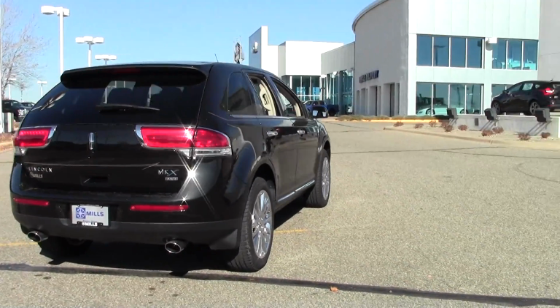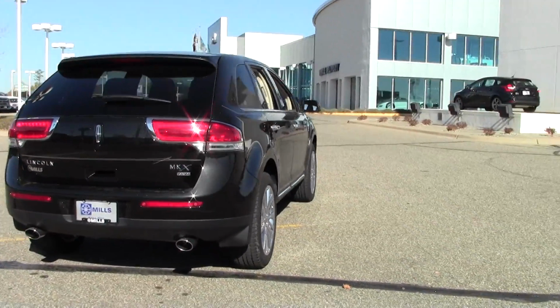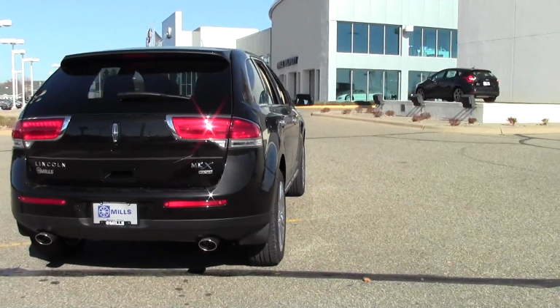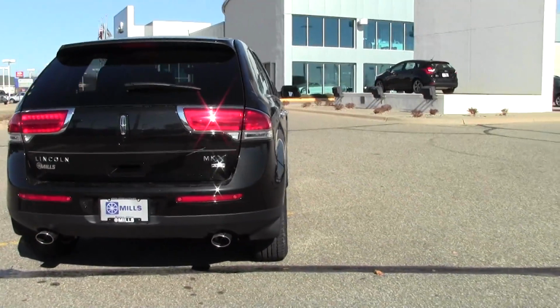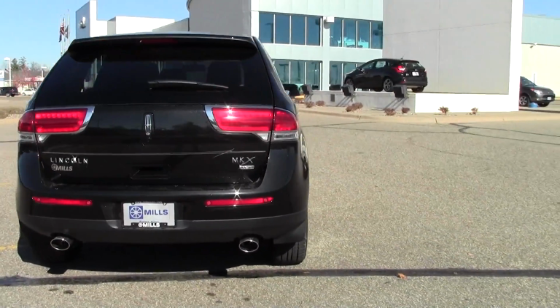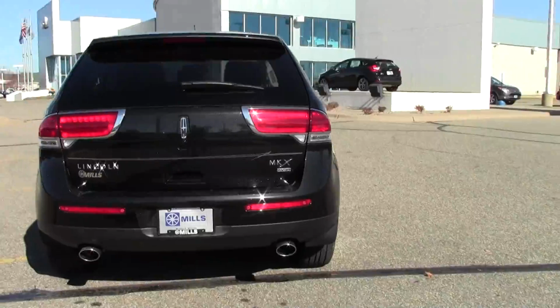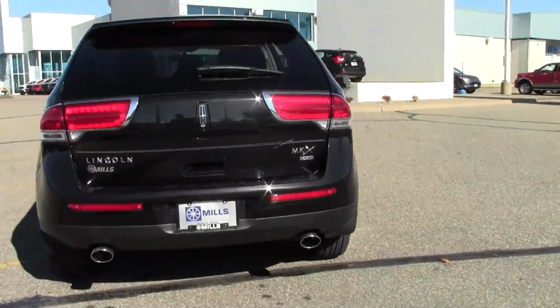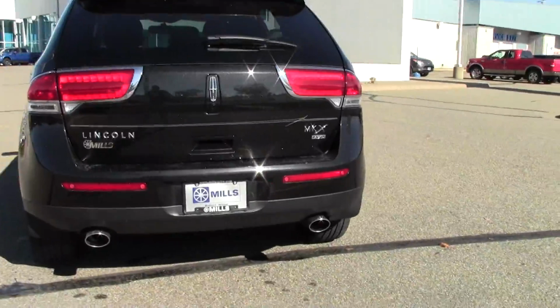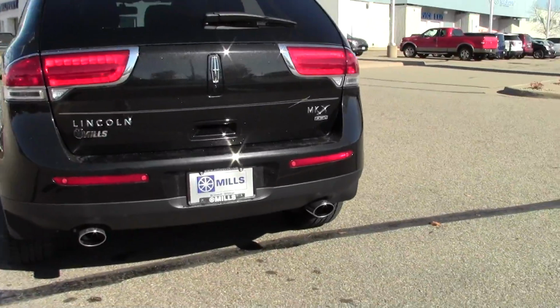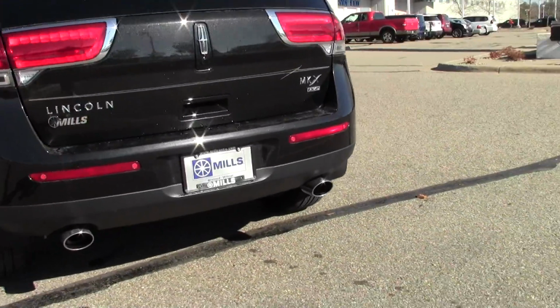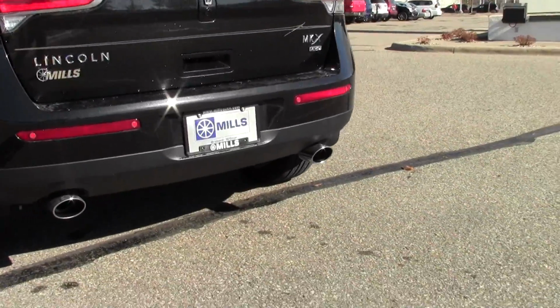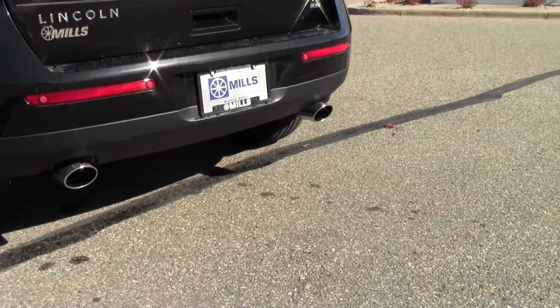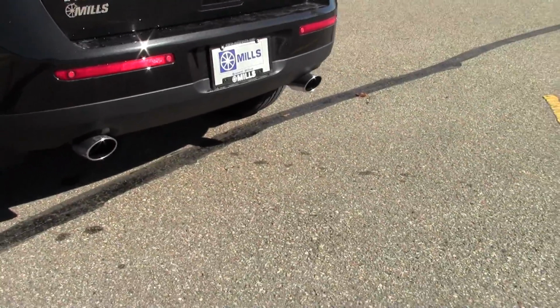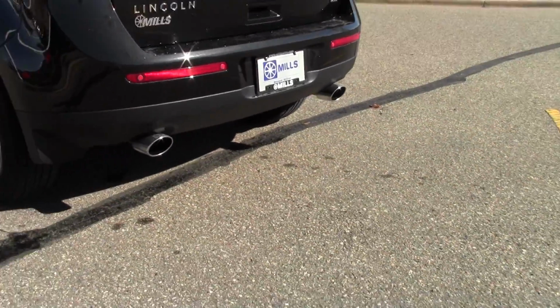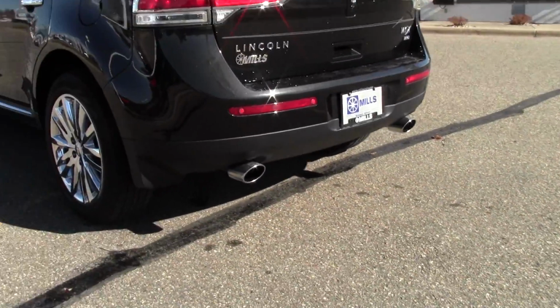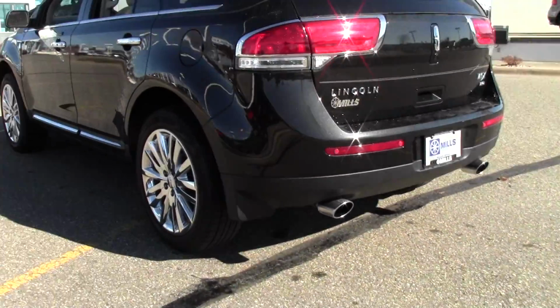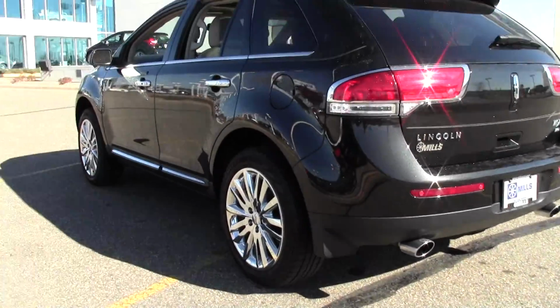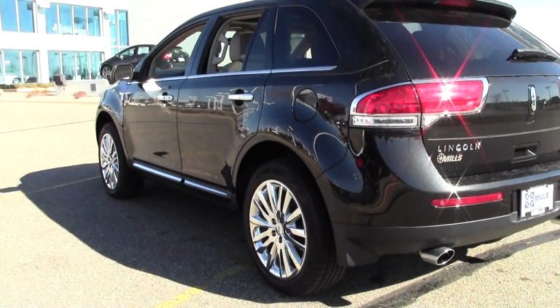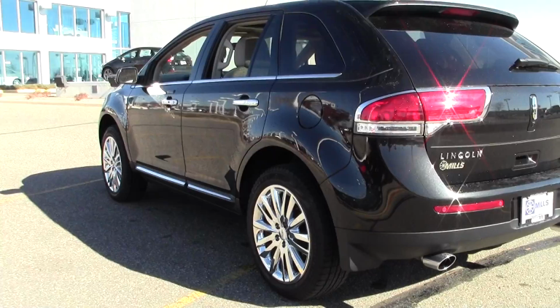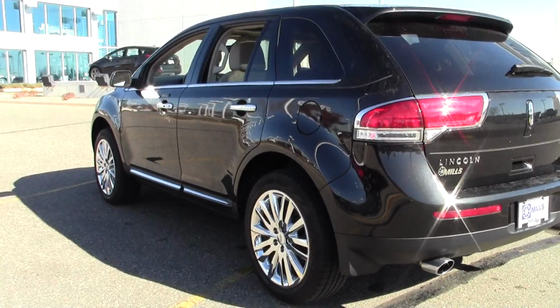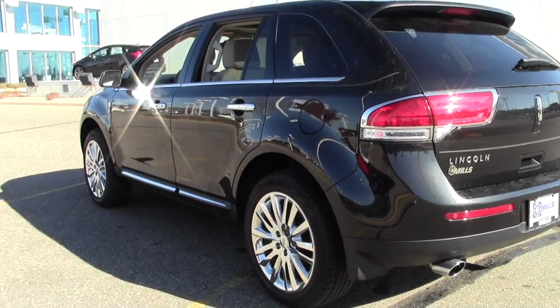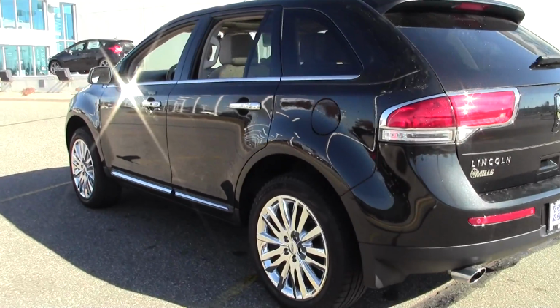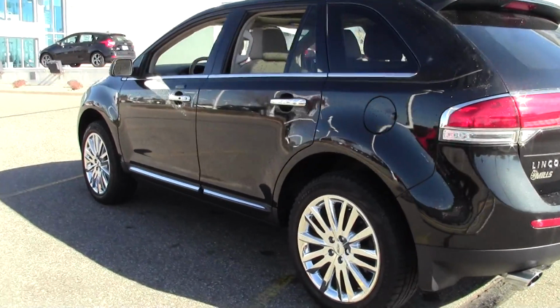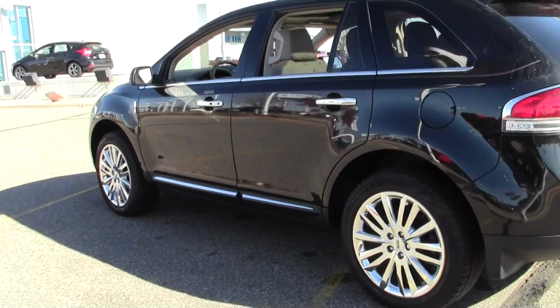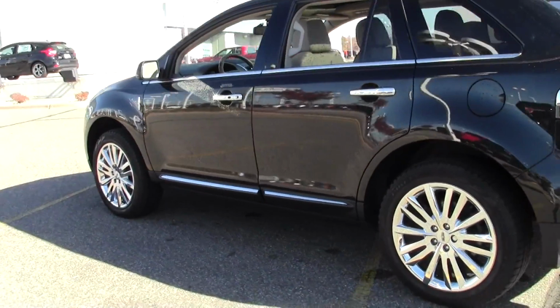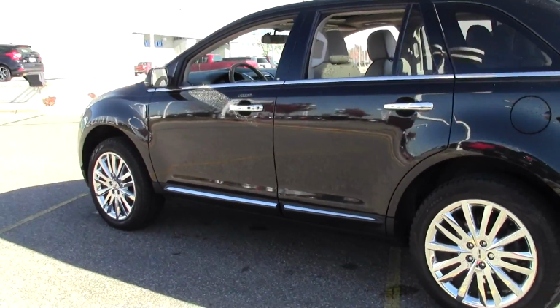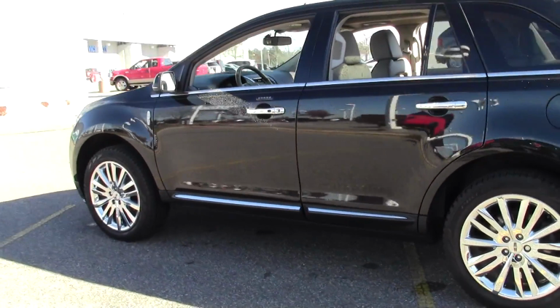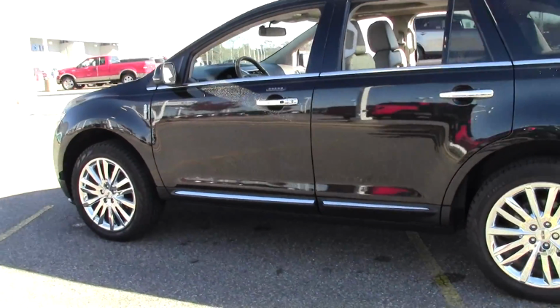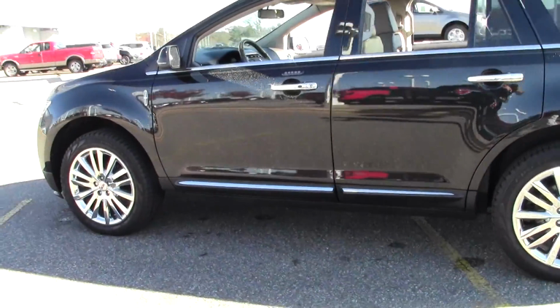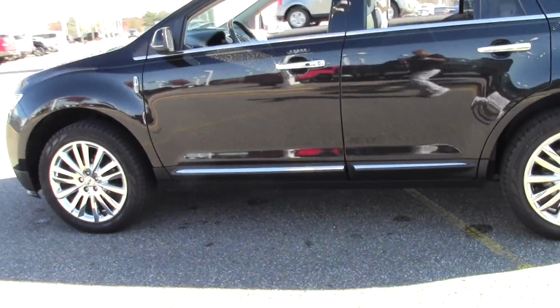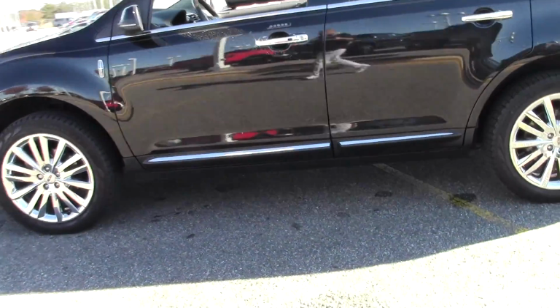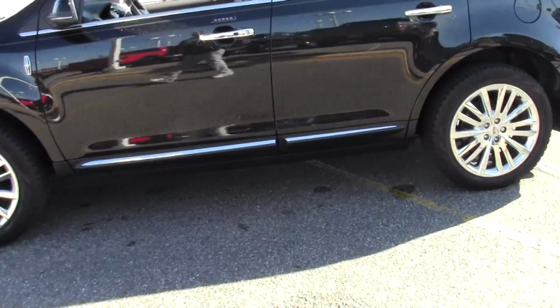6-speed automatic transmission and this is an all-wheel drive vehicle, dual exhaust, keyless start, fog lamps, heated mirrors, power lift gate, and a premium sound system — loaded with features.